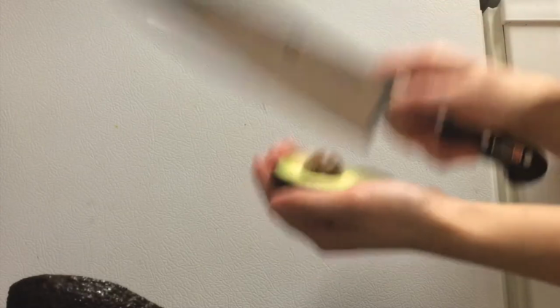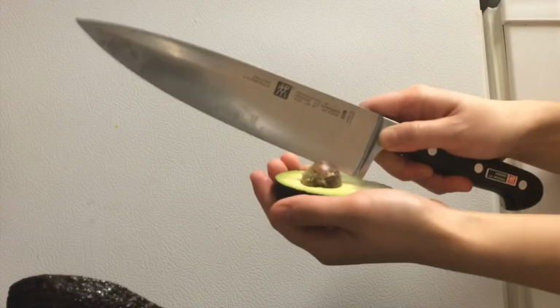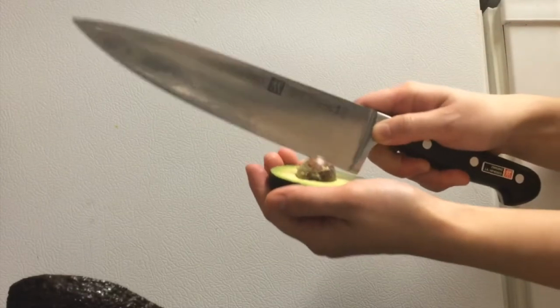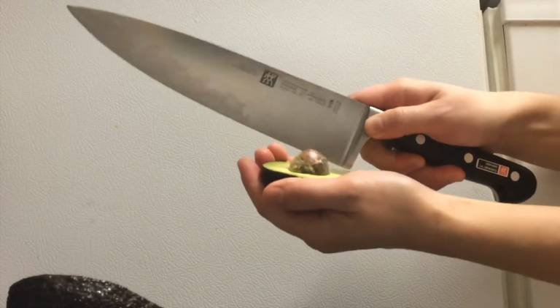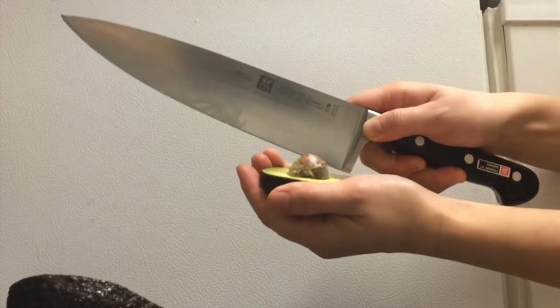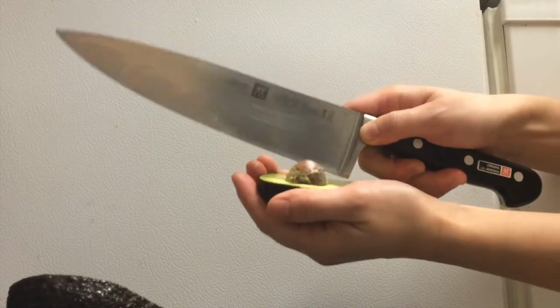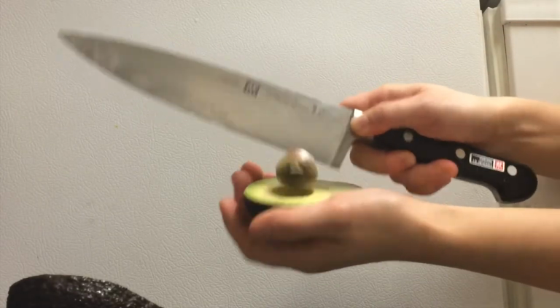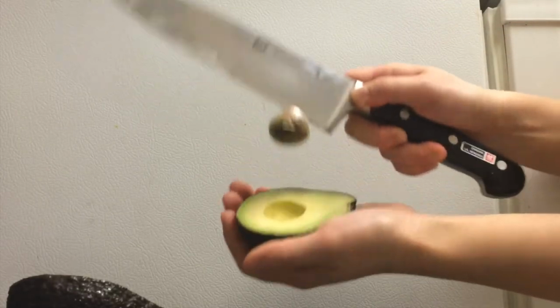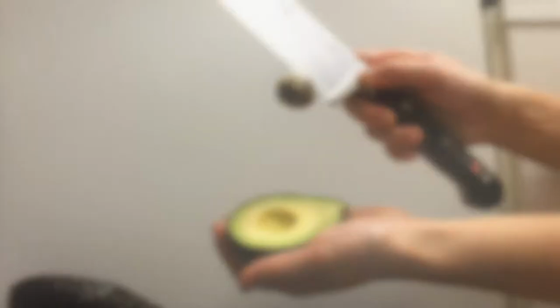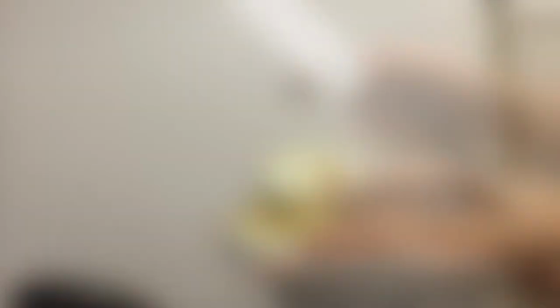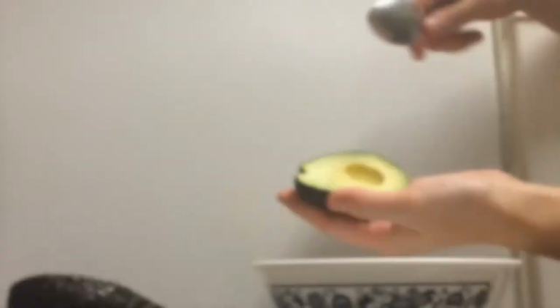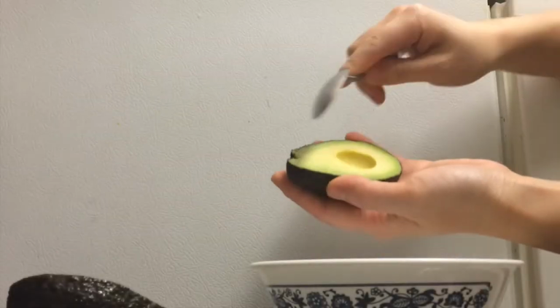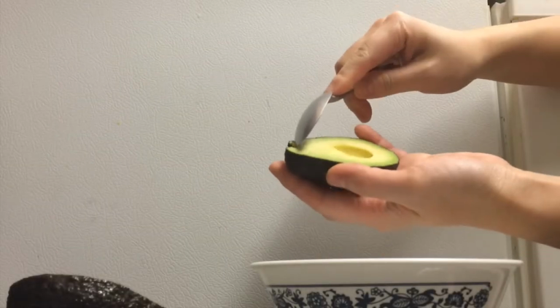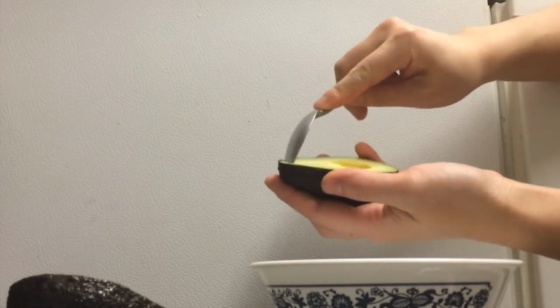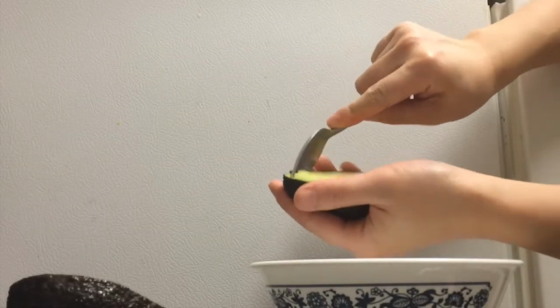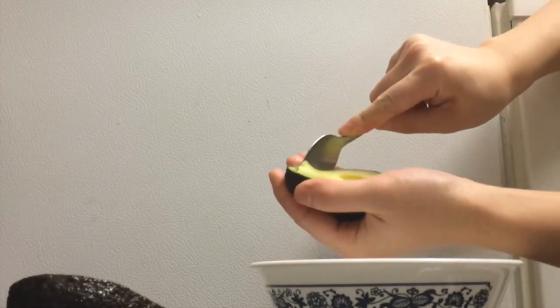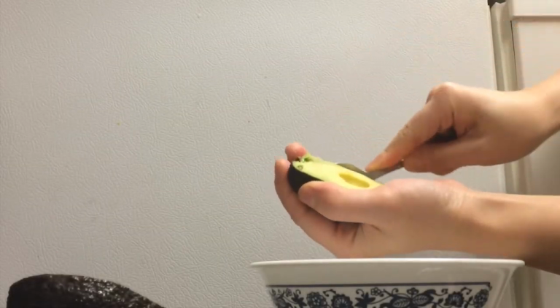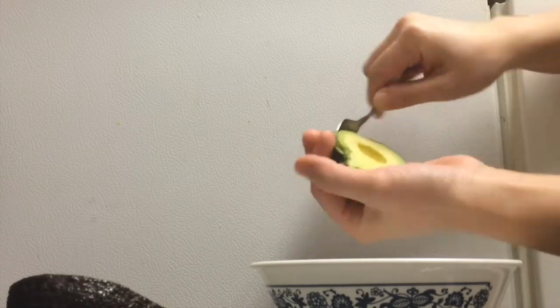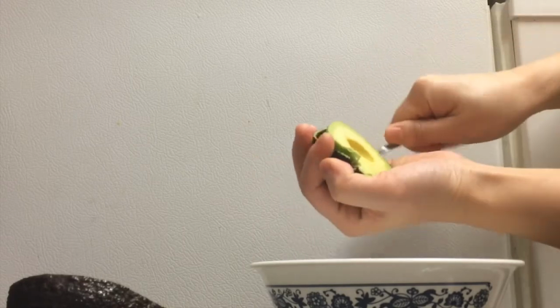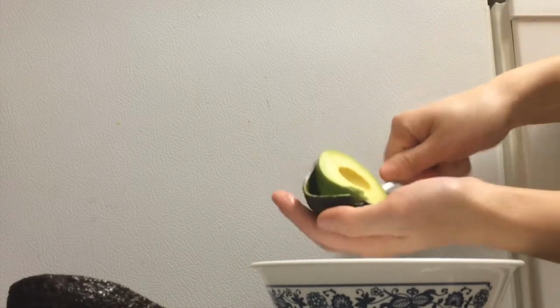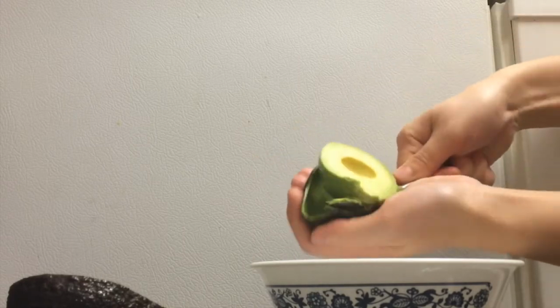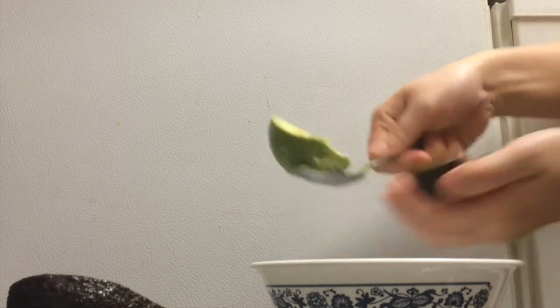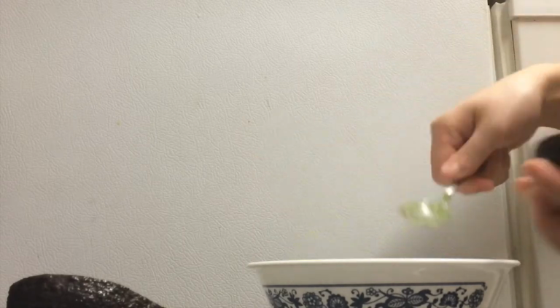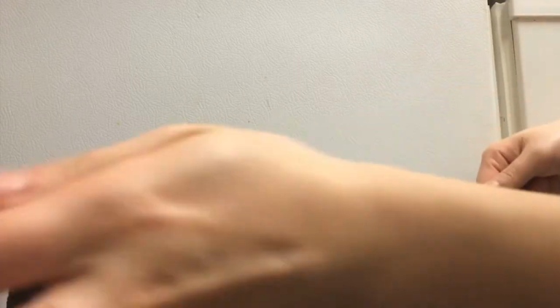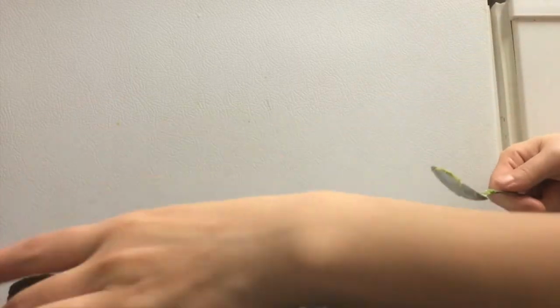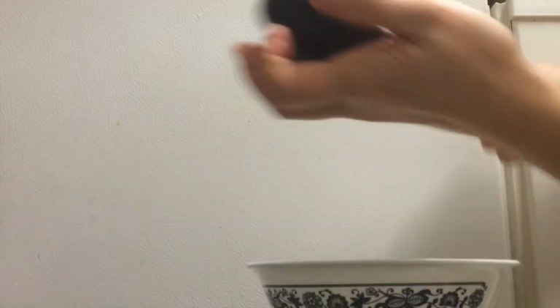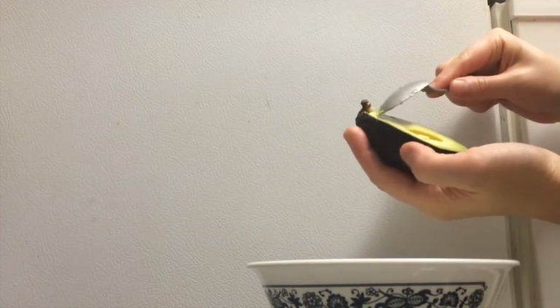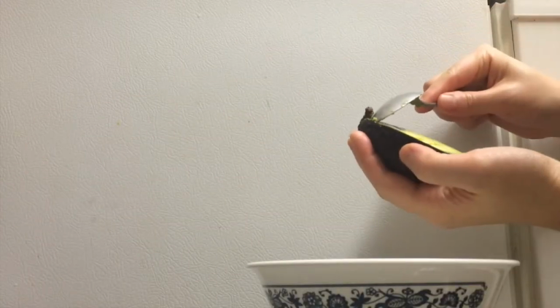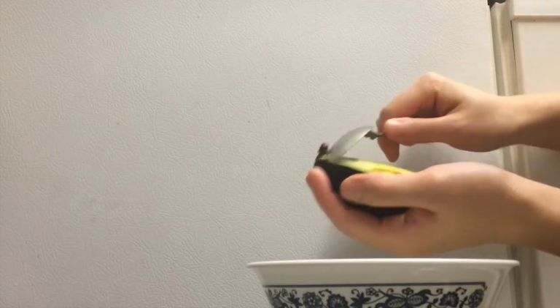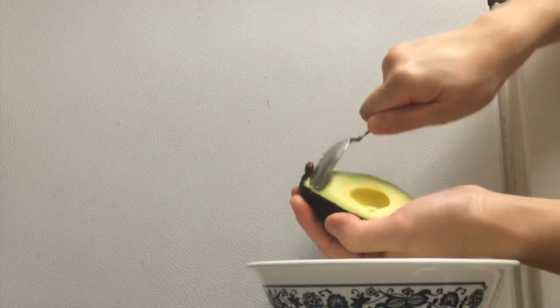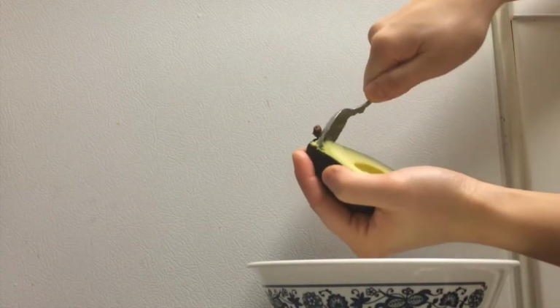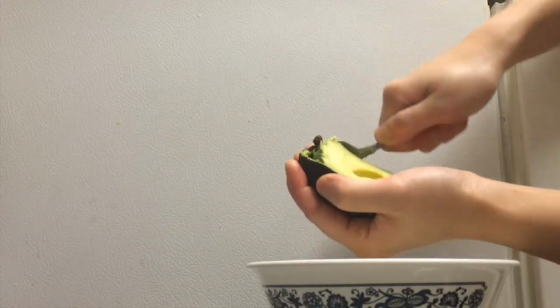Here it is in slow motion. Then spoon the avocado meat out. From there you can slice it, cube it, mash it, whatever you like.